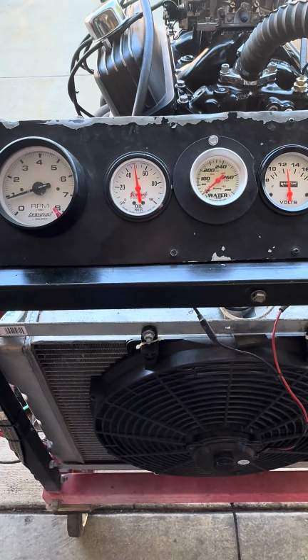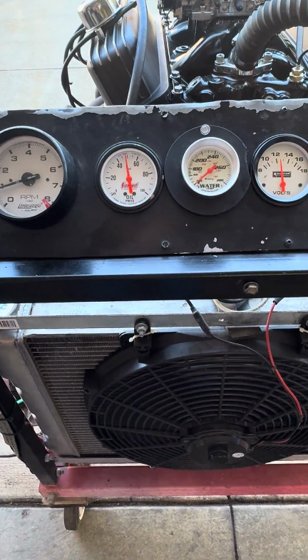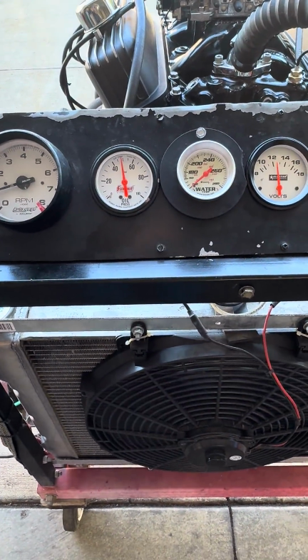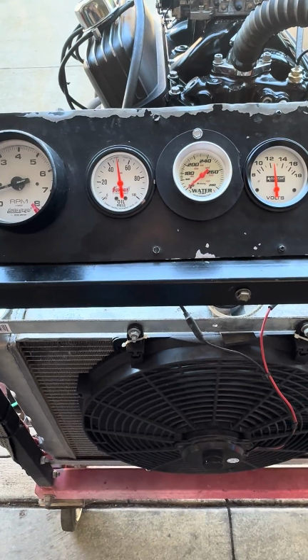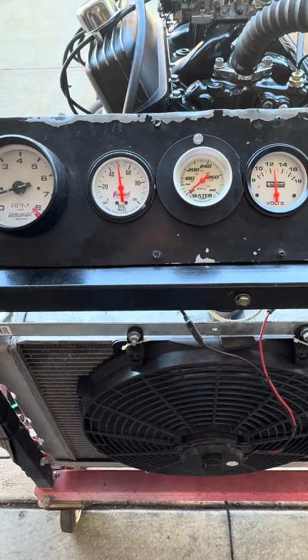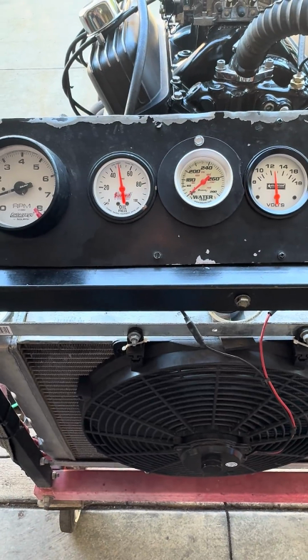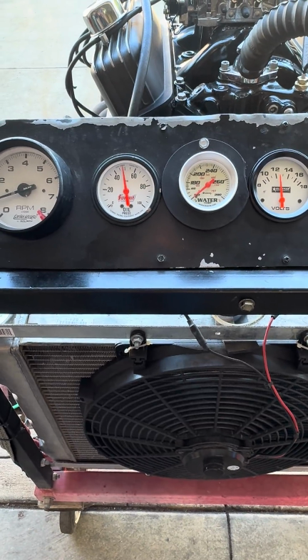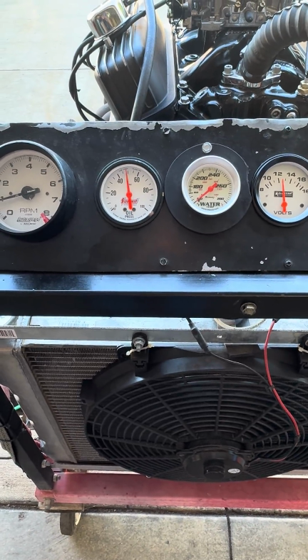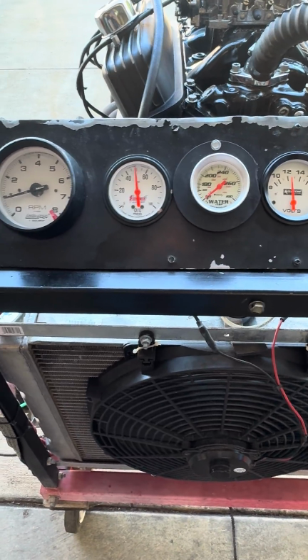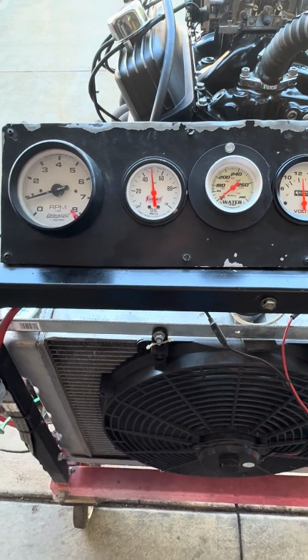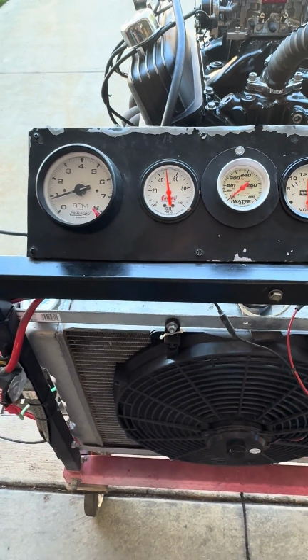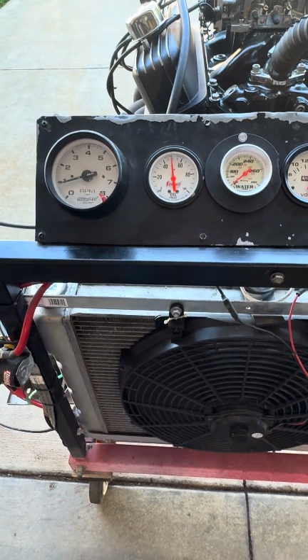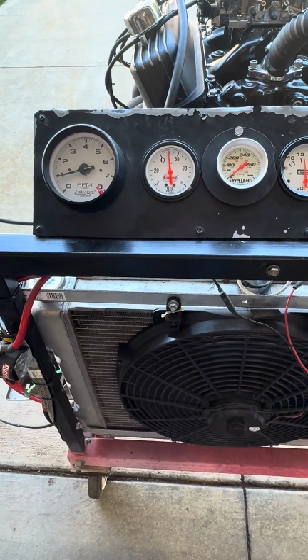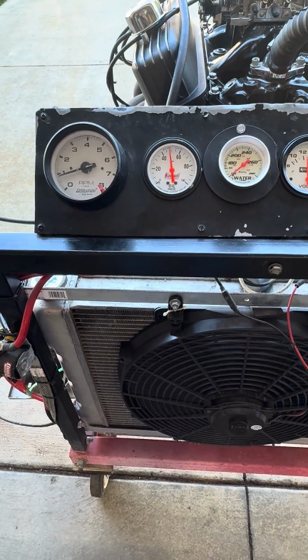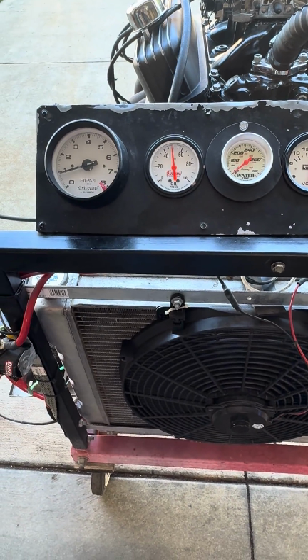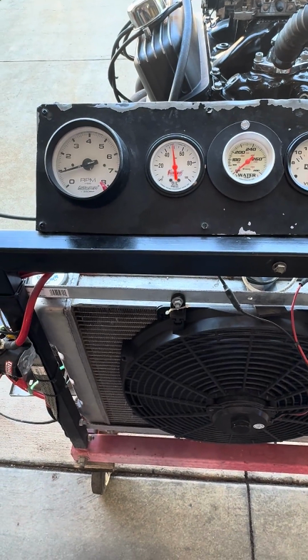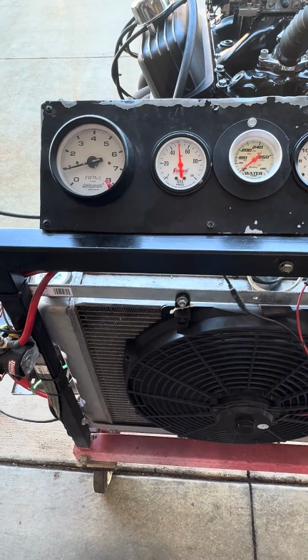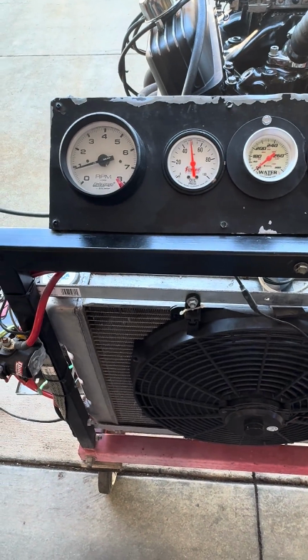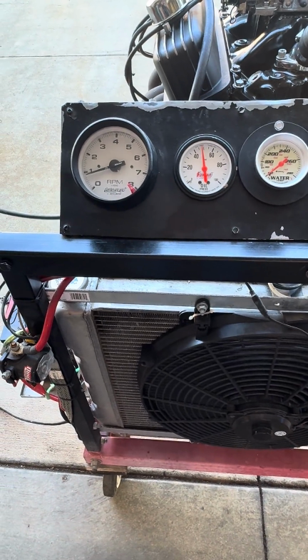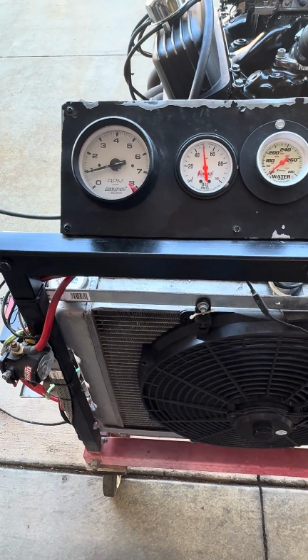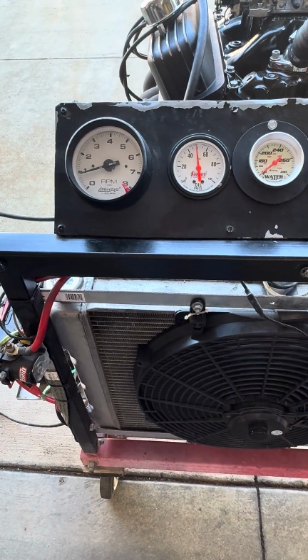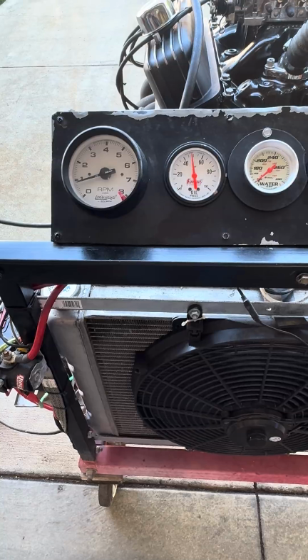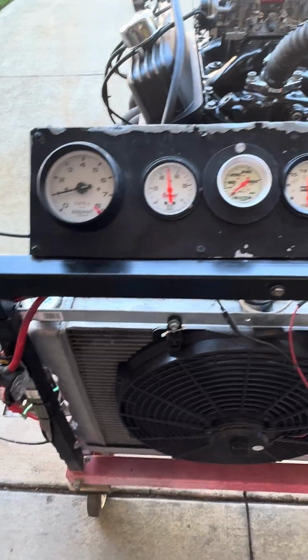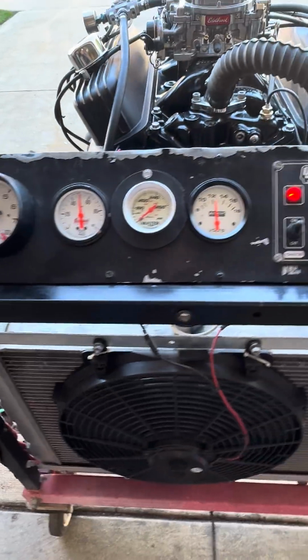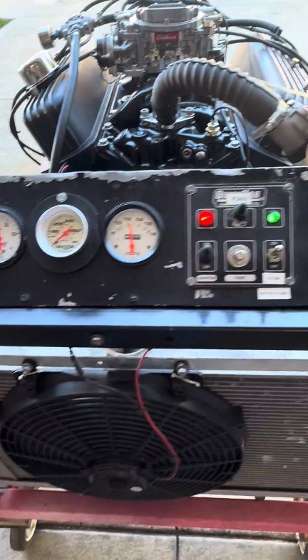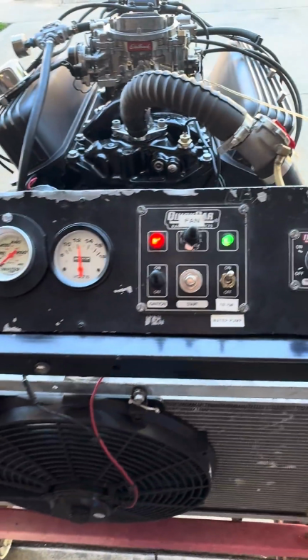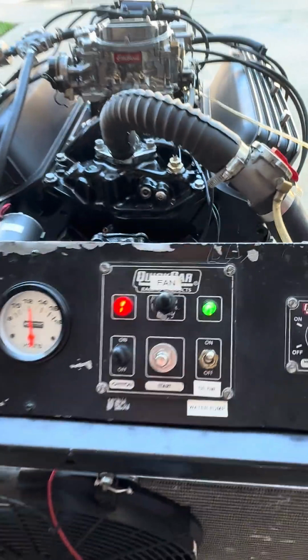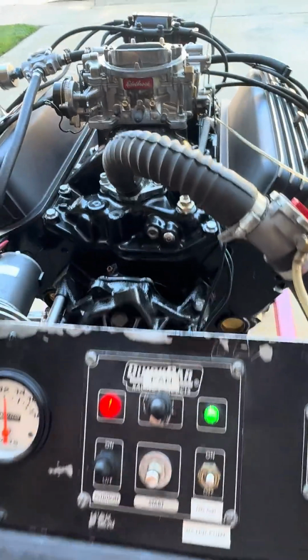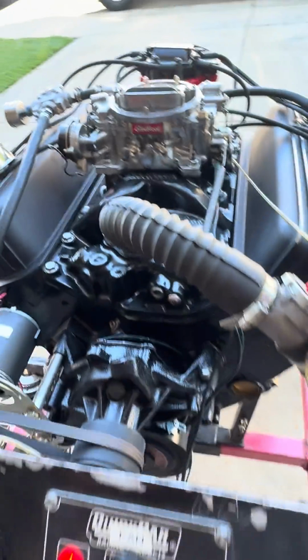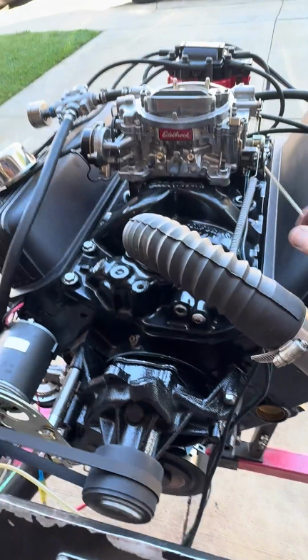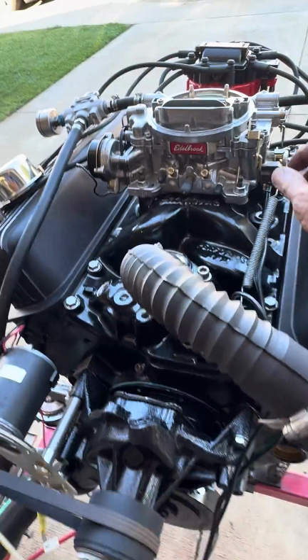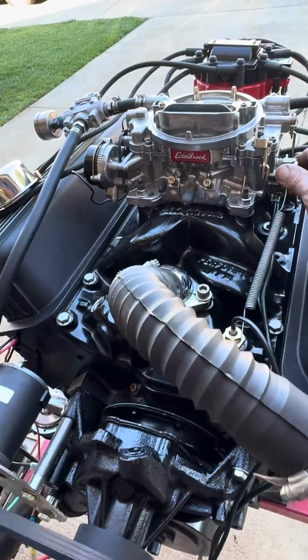The engine's still cold, but you can see it's got 50 pounds of oil pressure at idle, idling in at around 900 RPM — getting a chance to get a little bit of temperature in it.